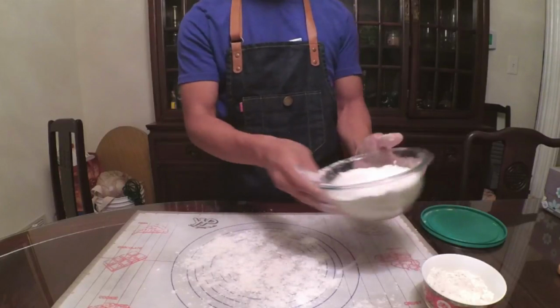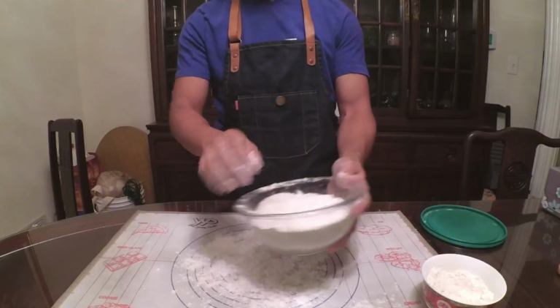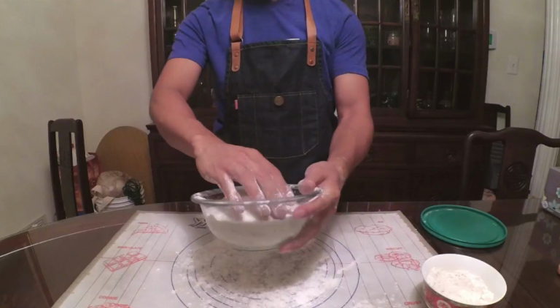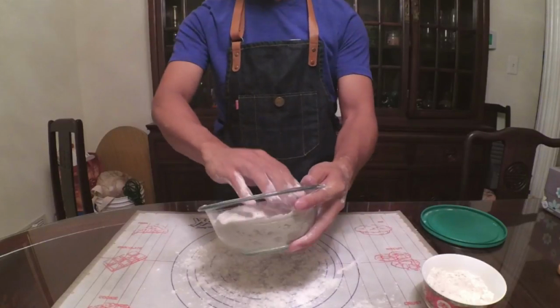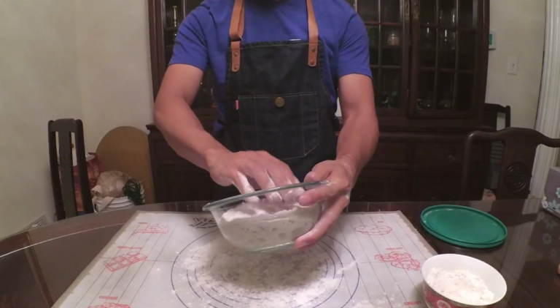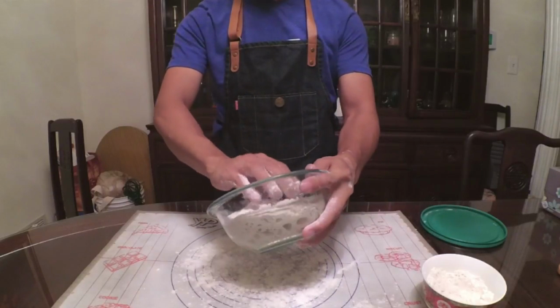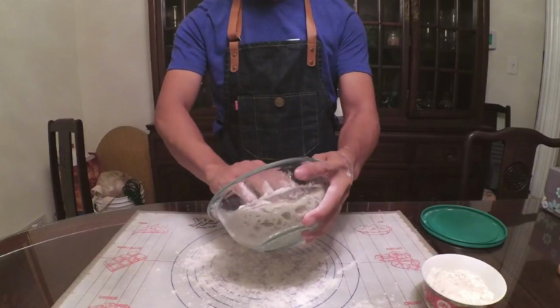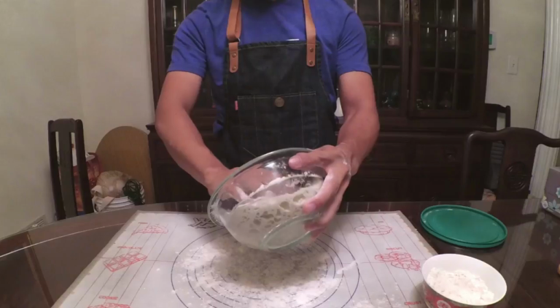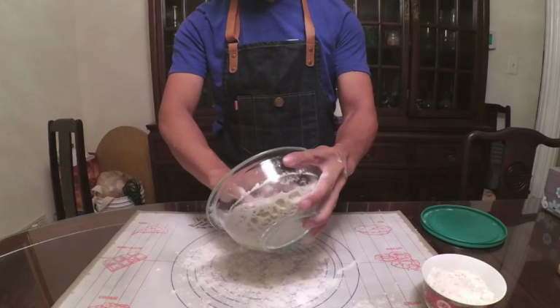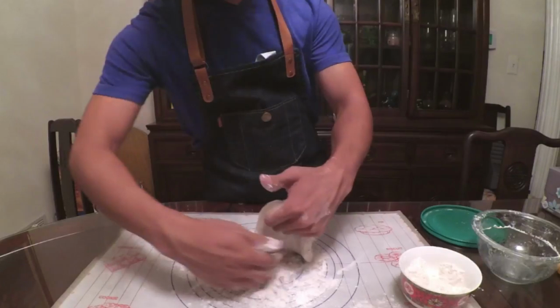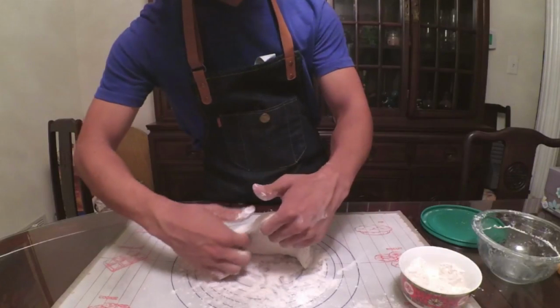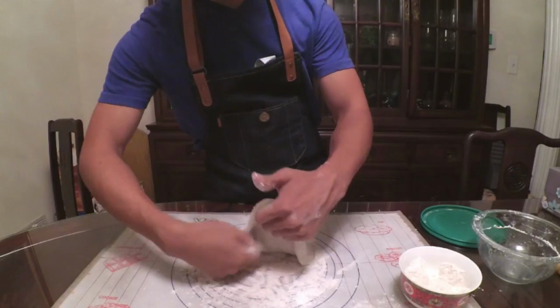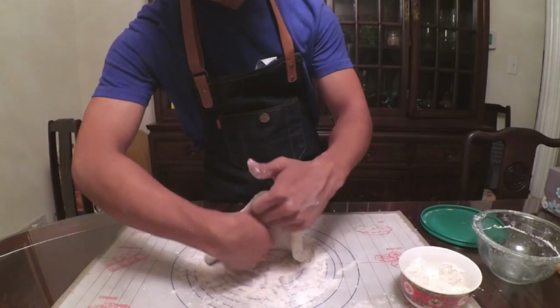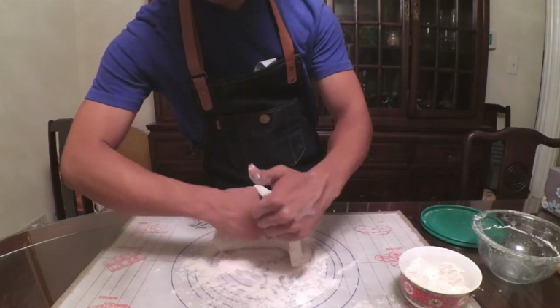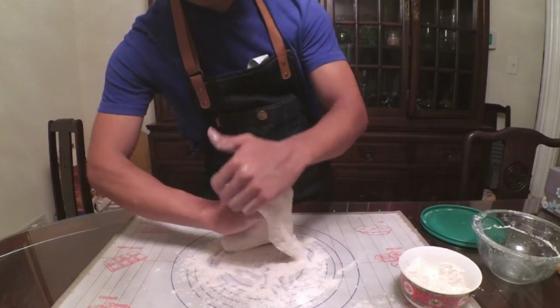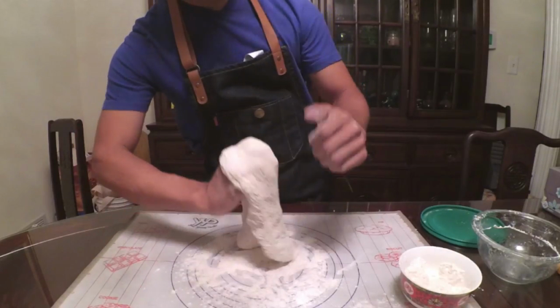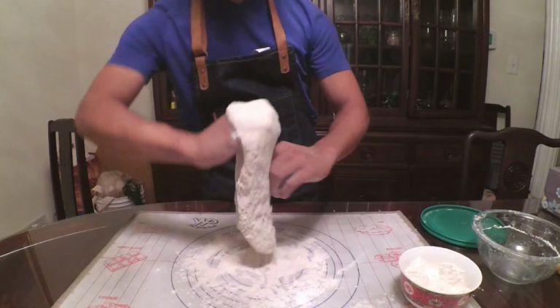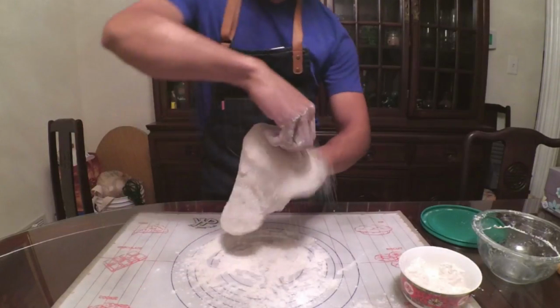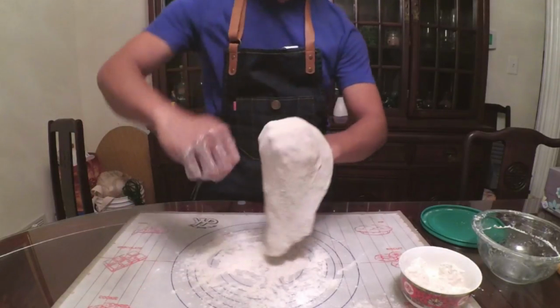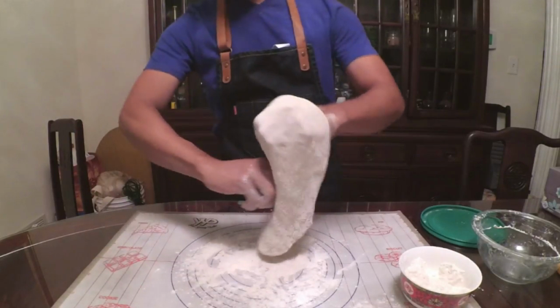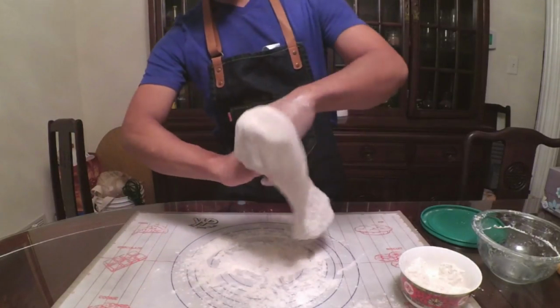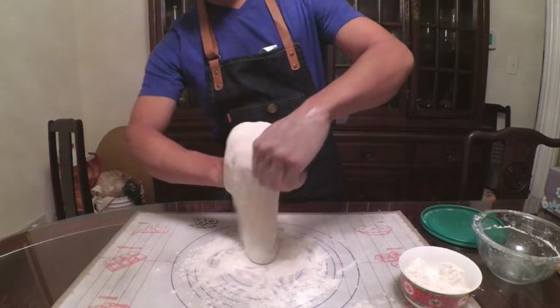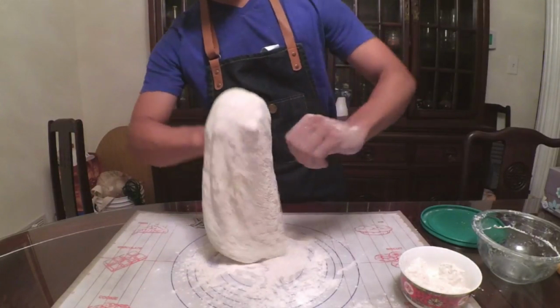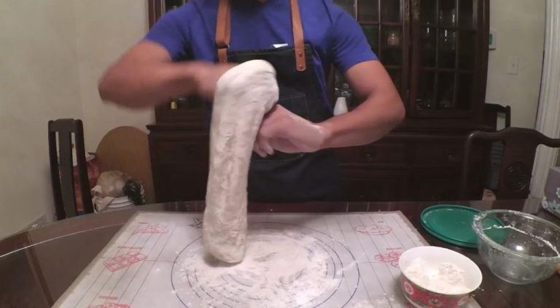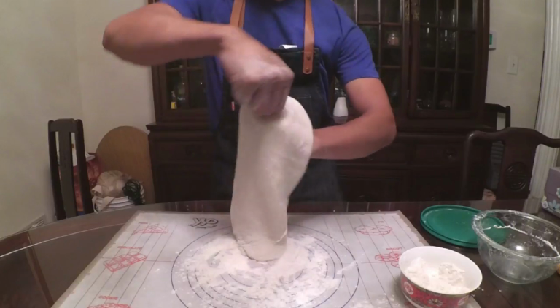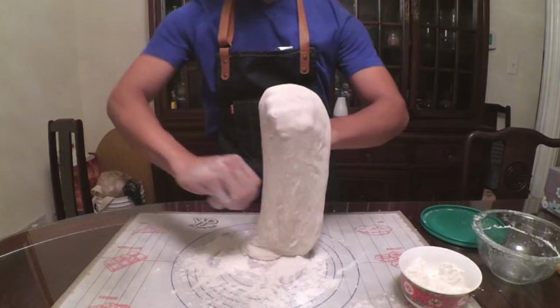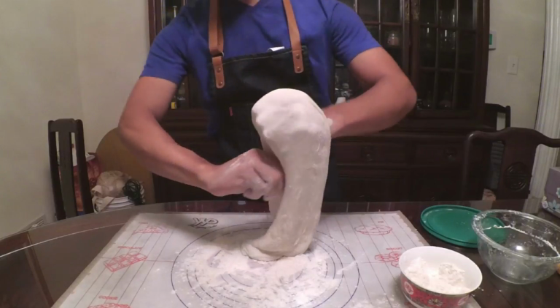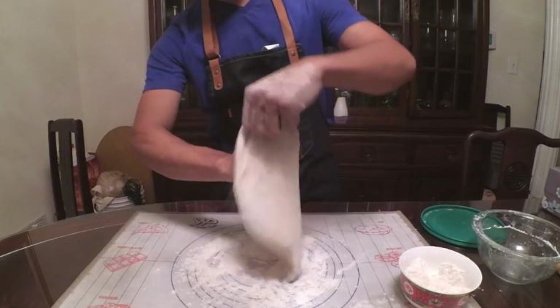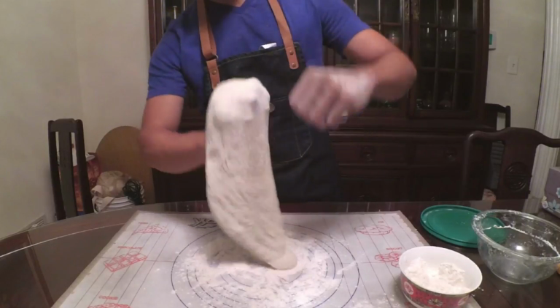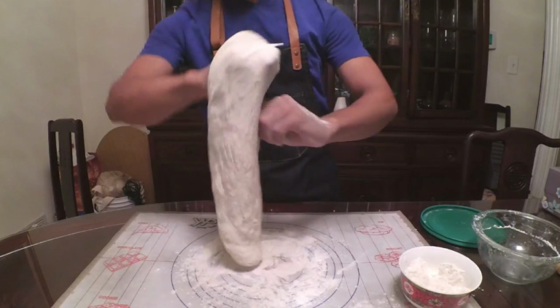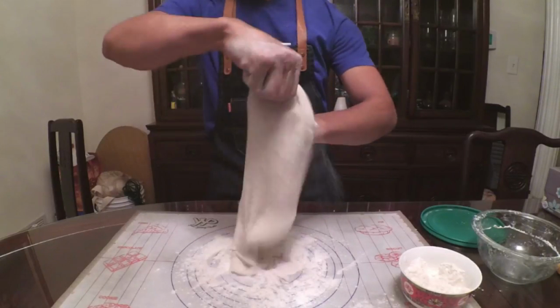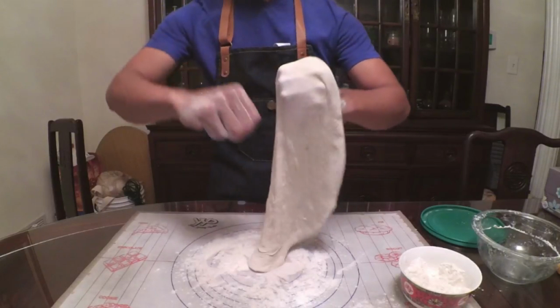However, the apron is comfortable and it does what I need it to do, which is keep my clothes clean when I'm cooking. It's heavy duty and doesn't allow most liquid to seep through when something spatters. I hope you enjoyed this review.